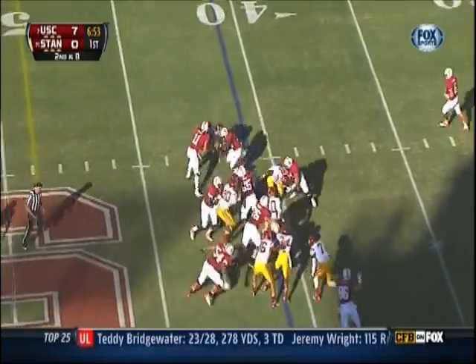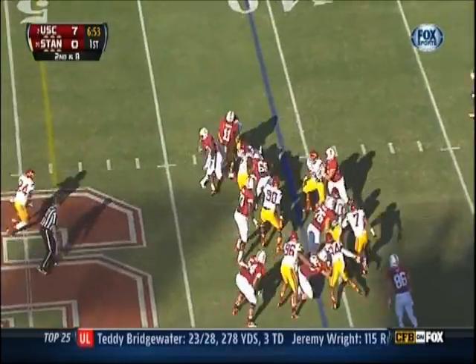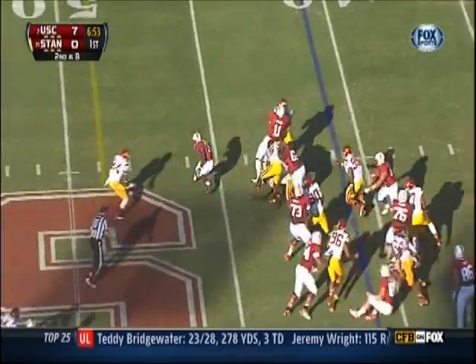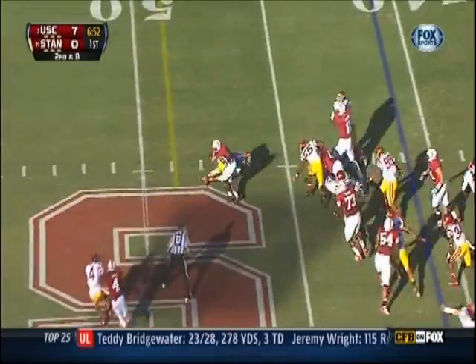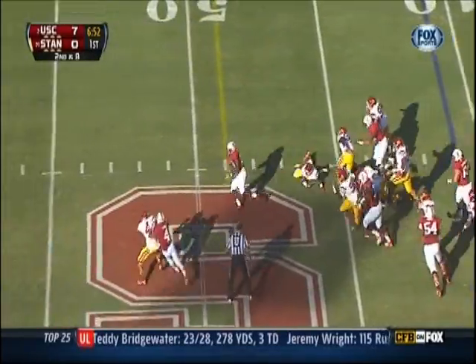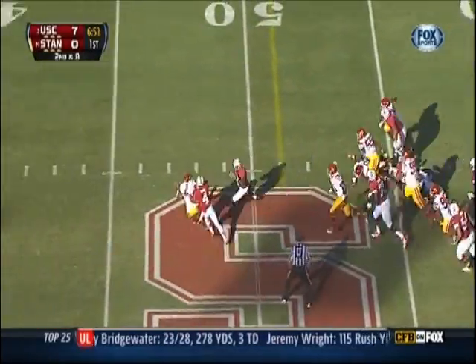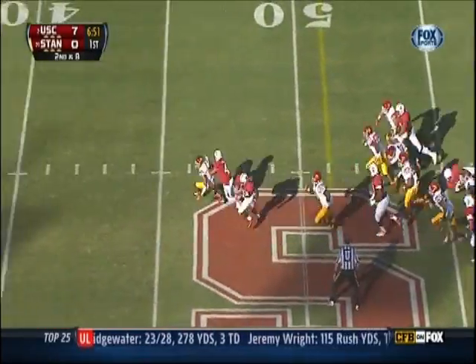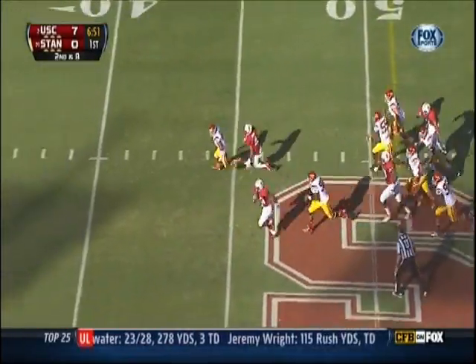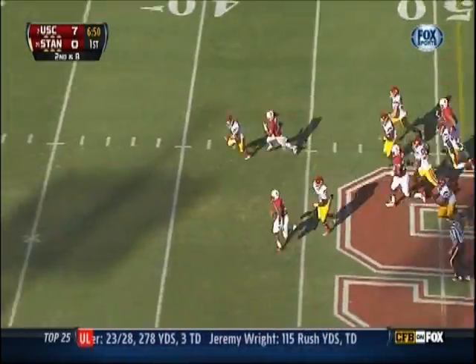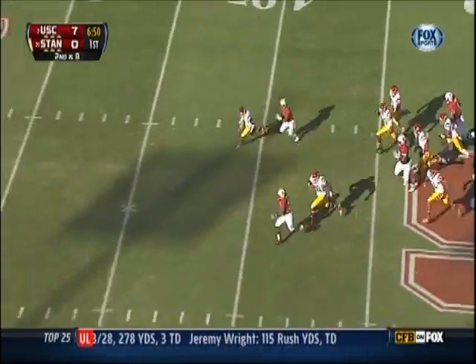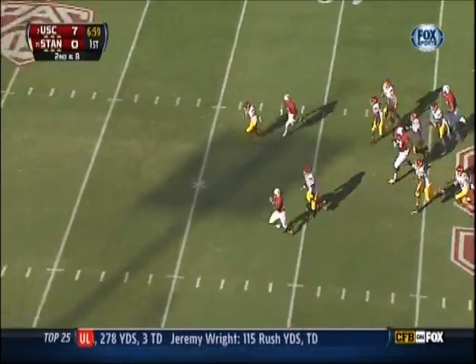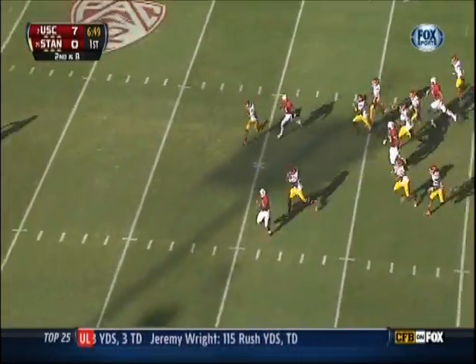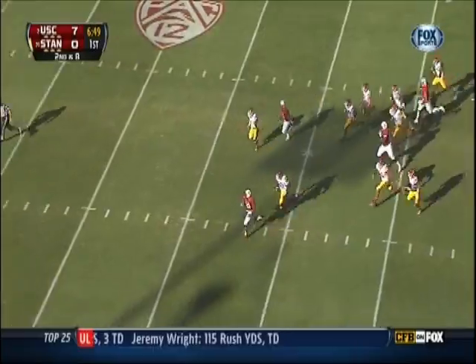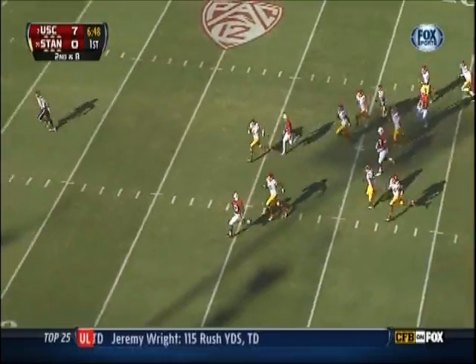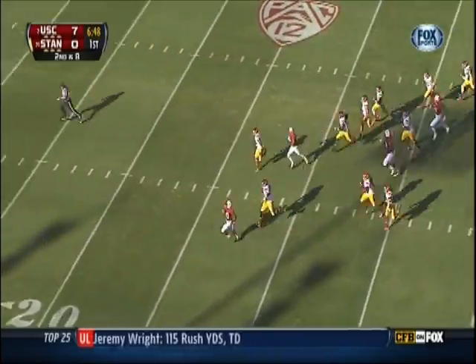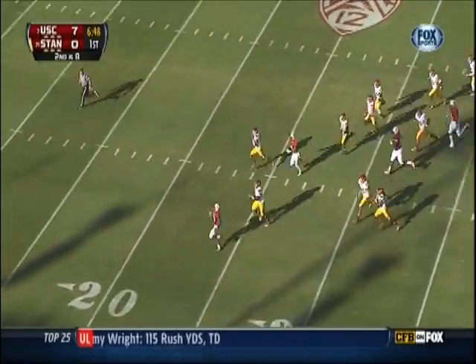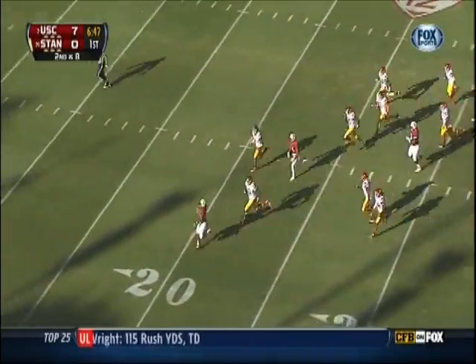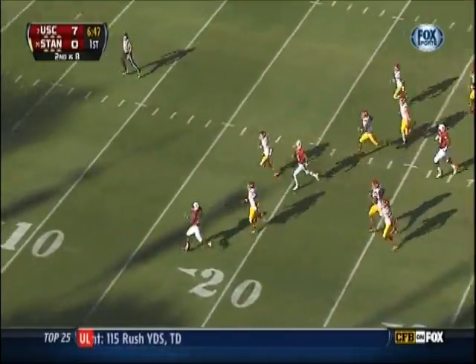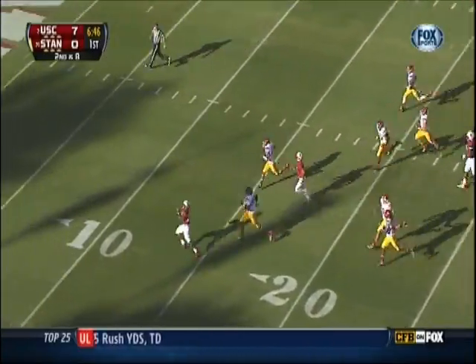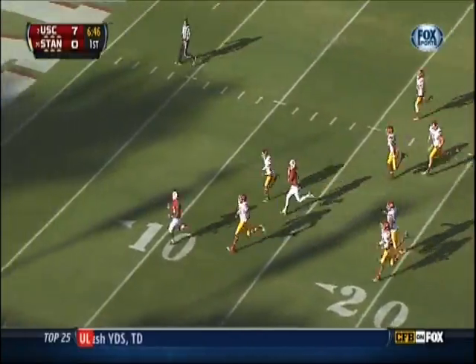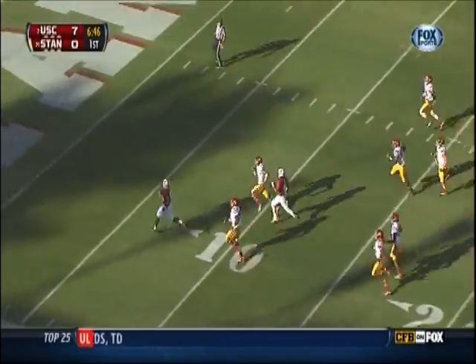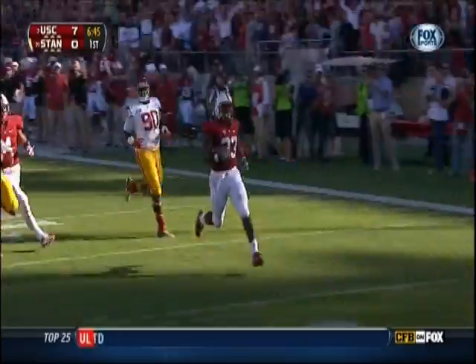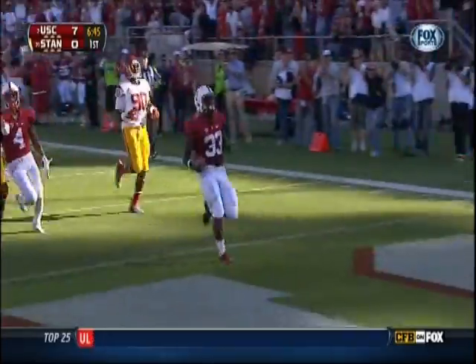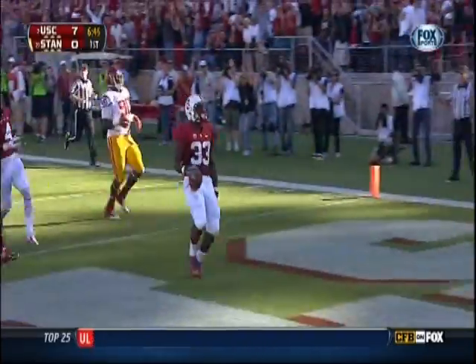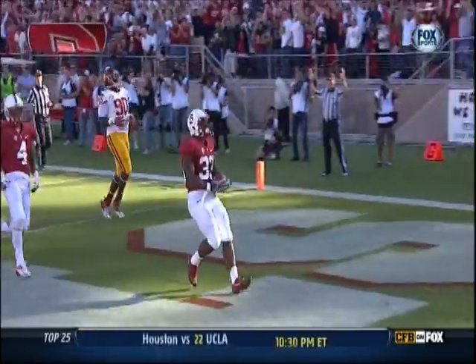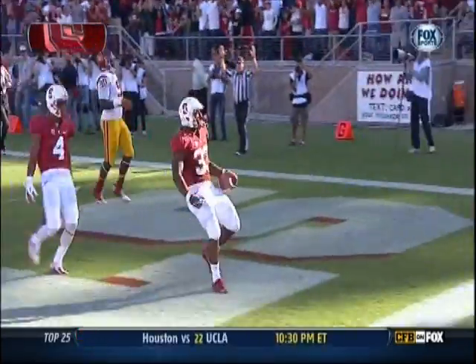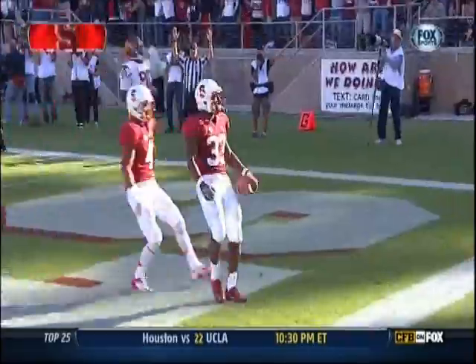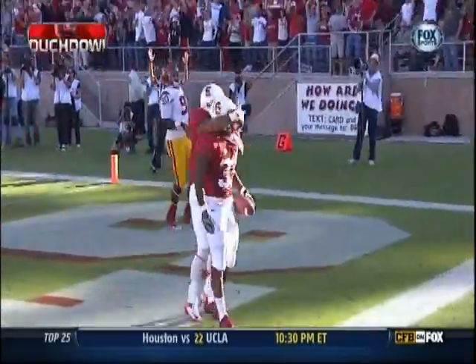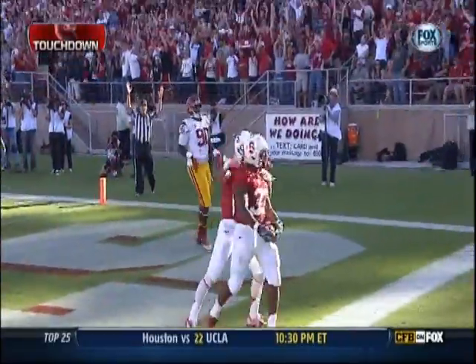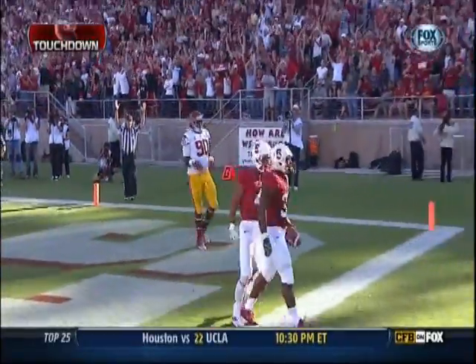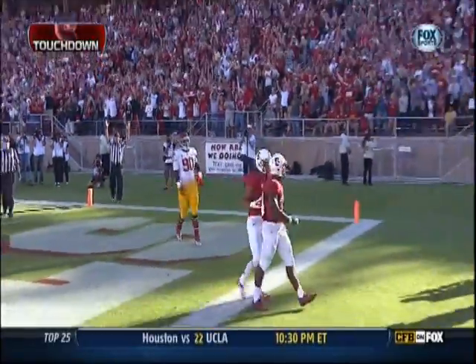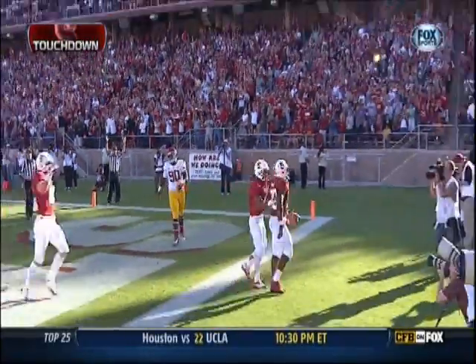Second and eight. Taylor again with room — oh, look at him go, Stephon! They're not going to catch him. Touchdown Cardinal, 59 big ones for the captain.